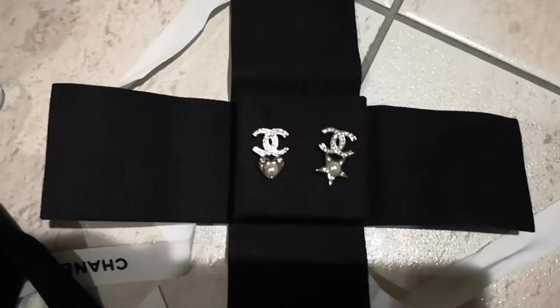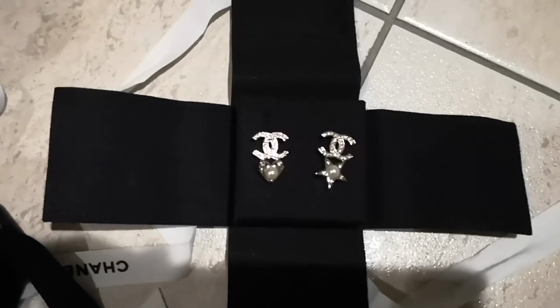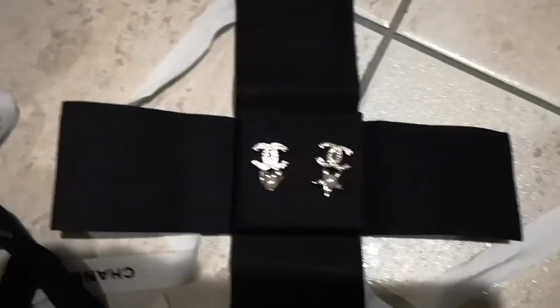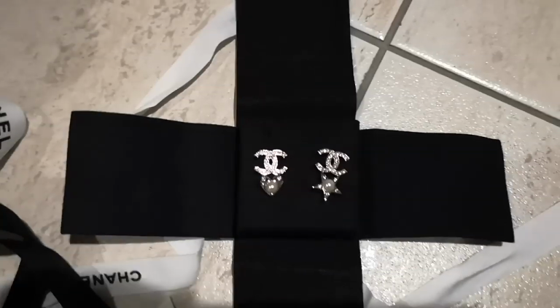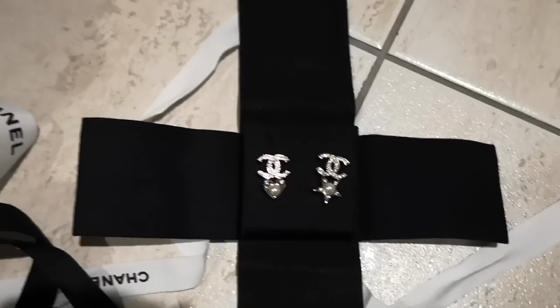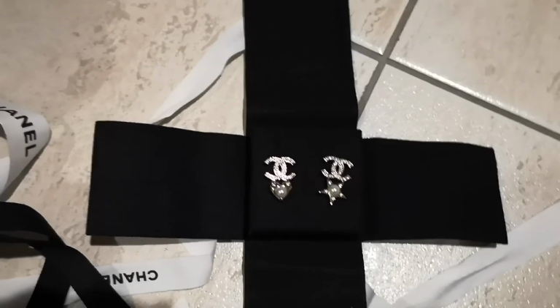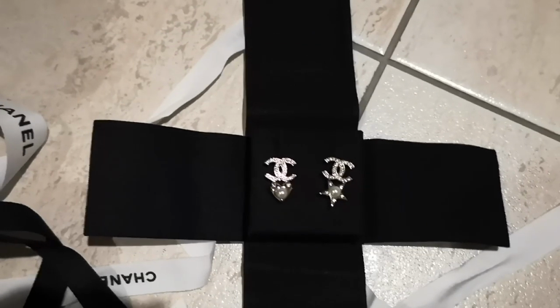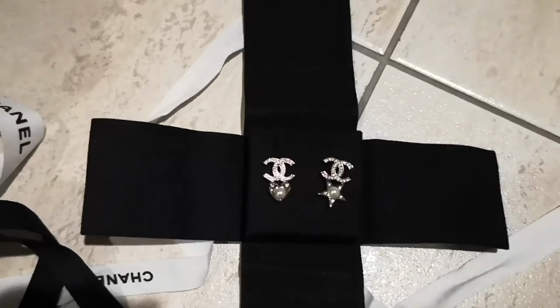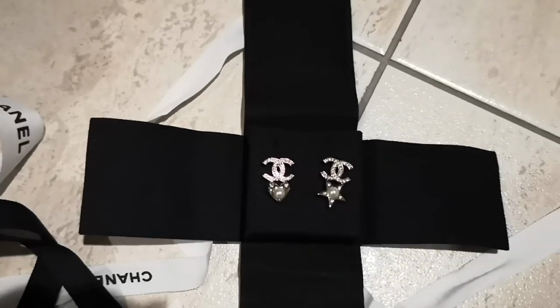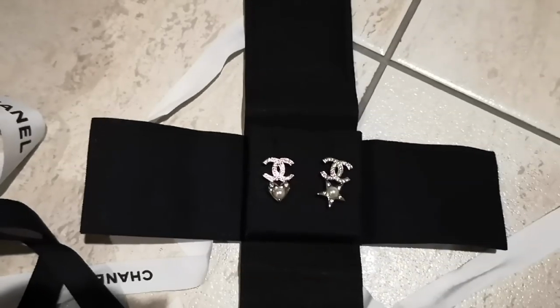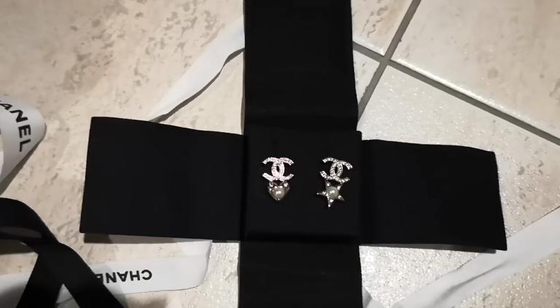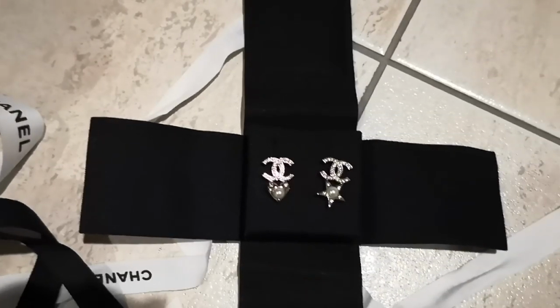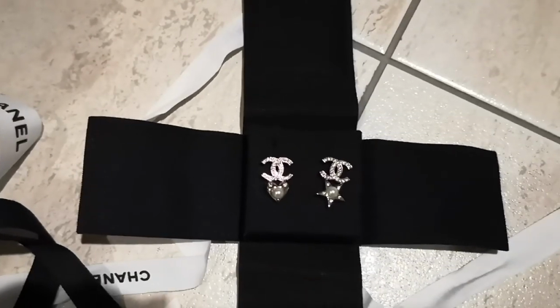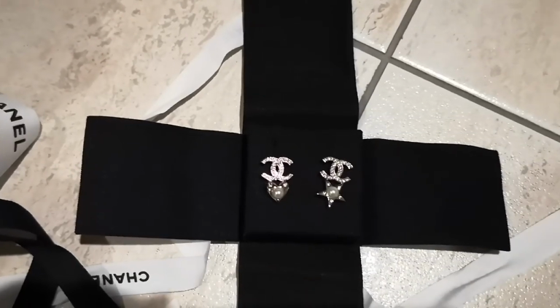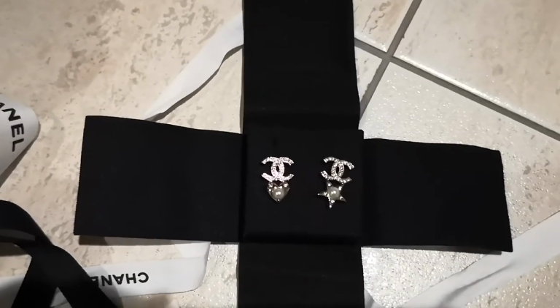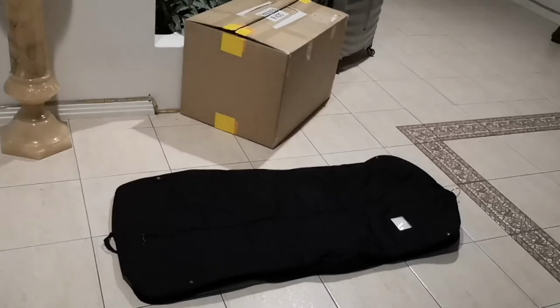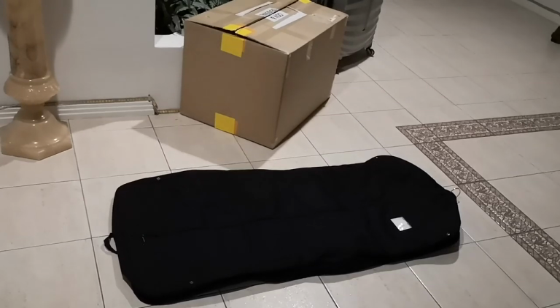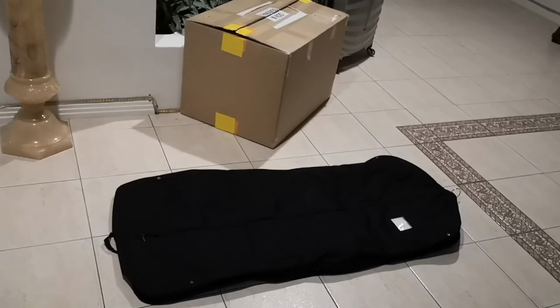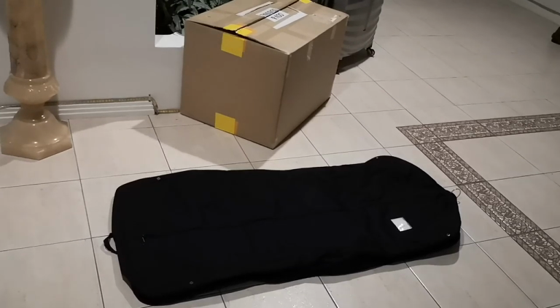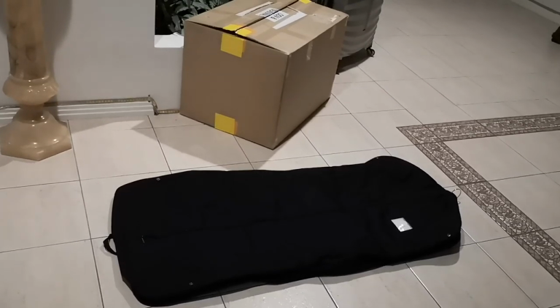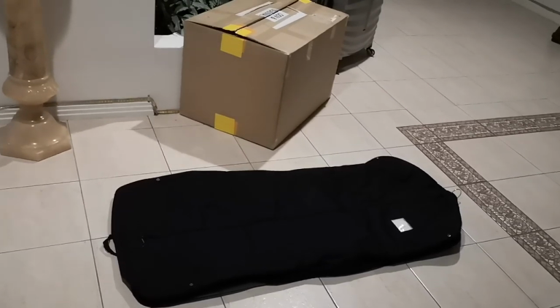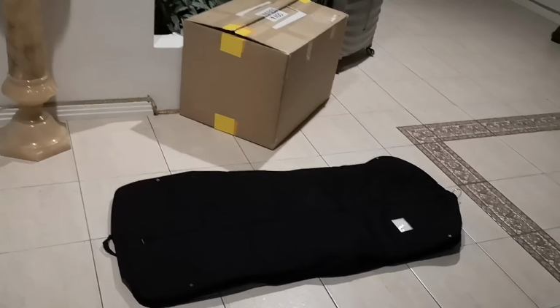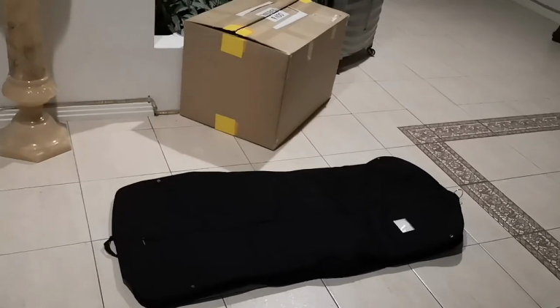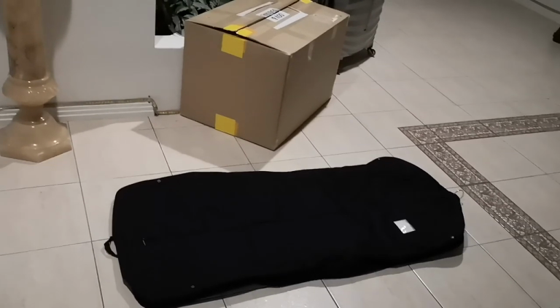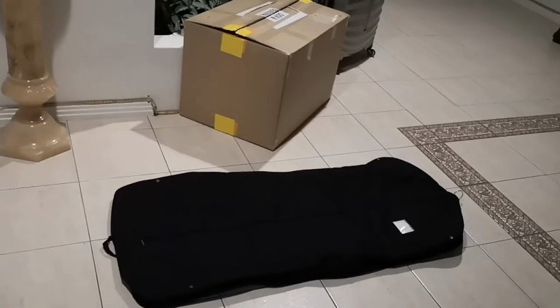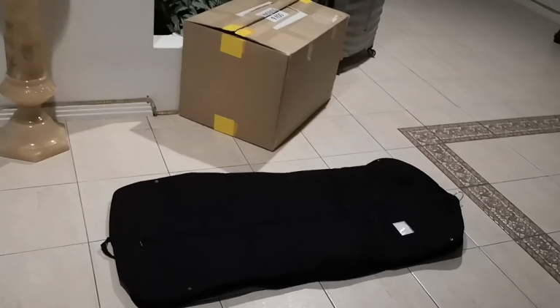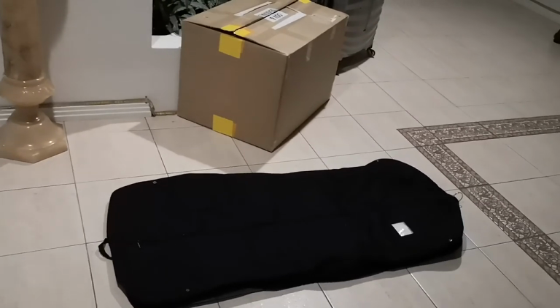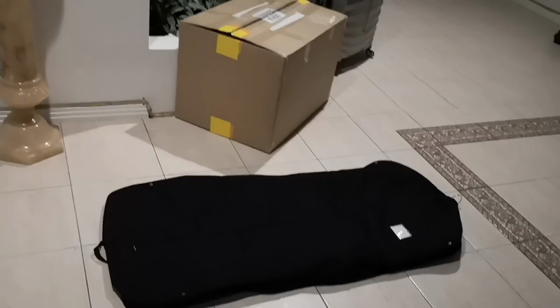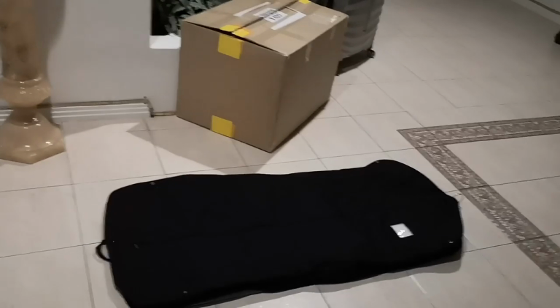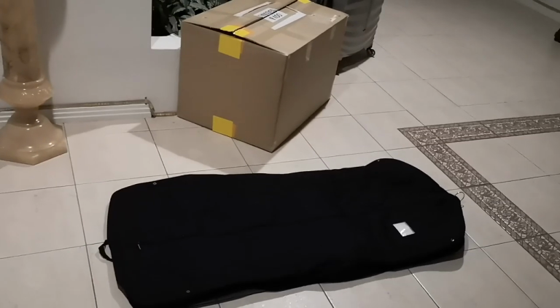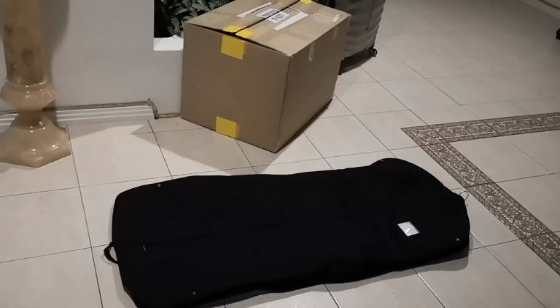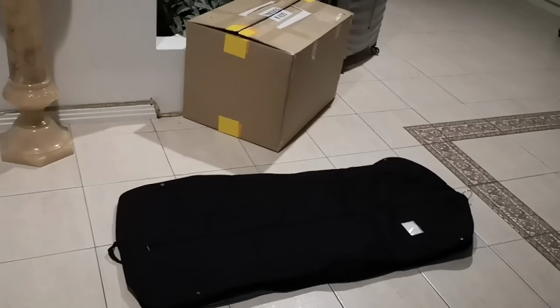I hope you guys have enjoyed this unboxing video and I'll see you guys next time. Please excuse the lighting — I'm just going to film a very quick unboxing.